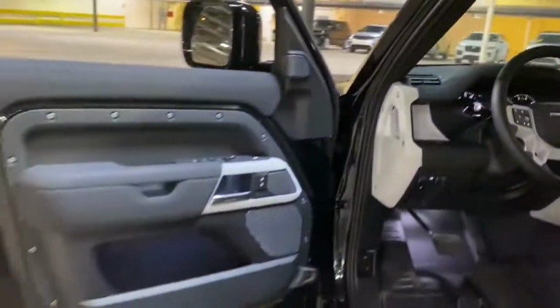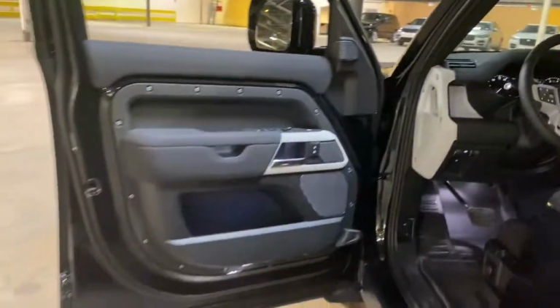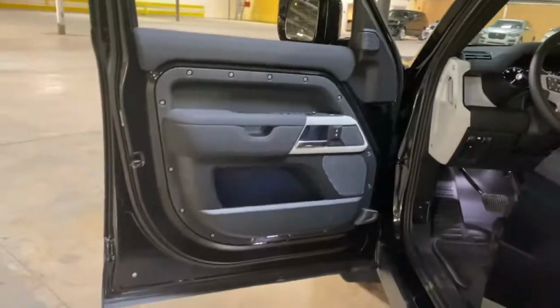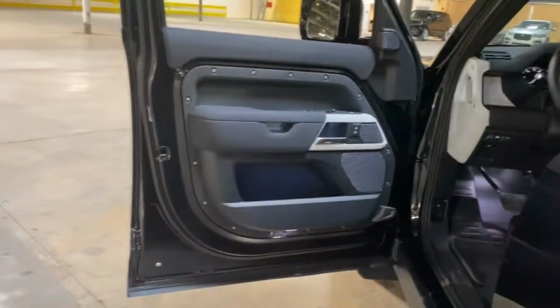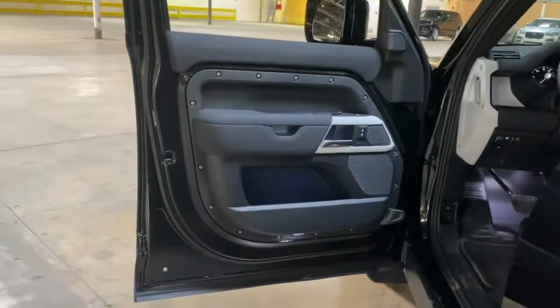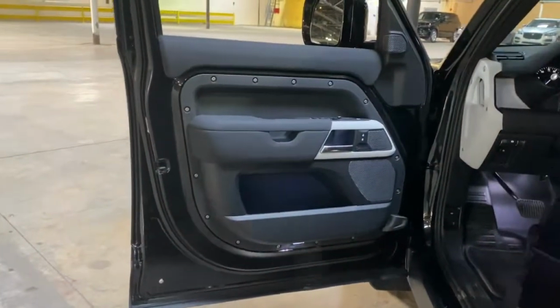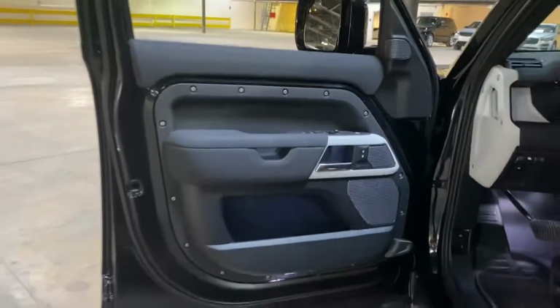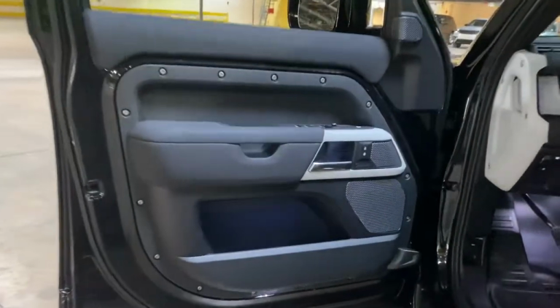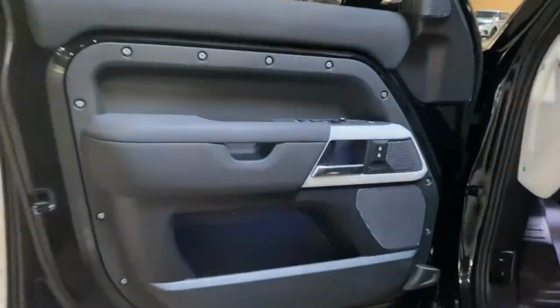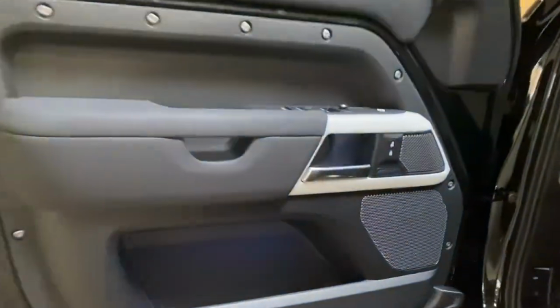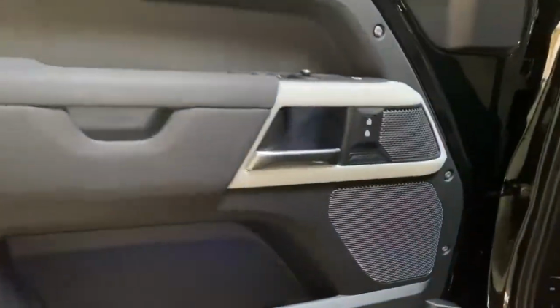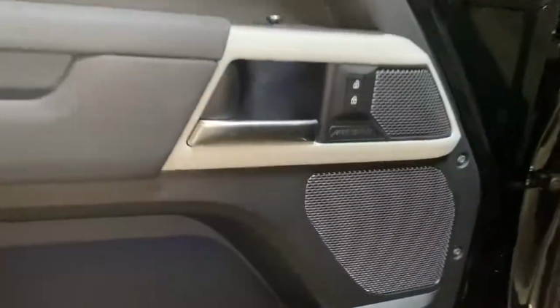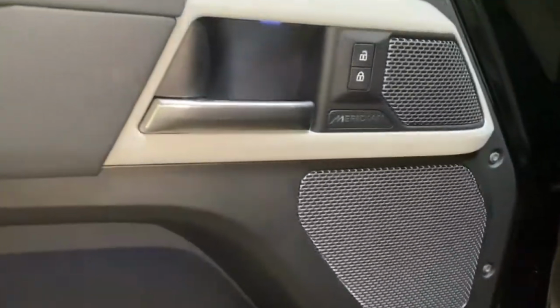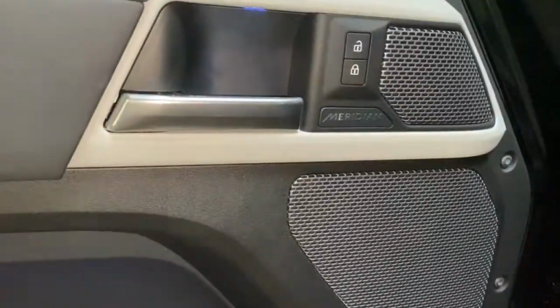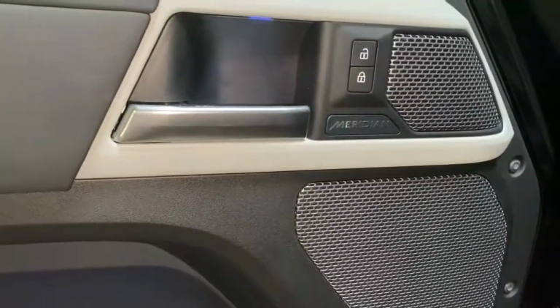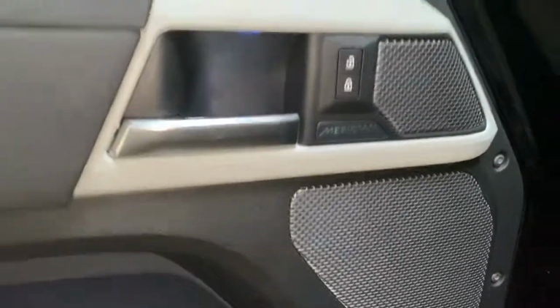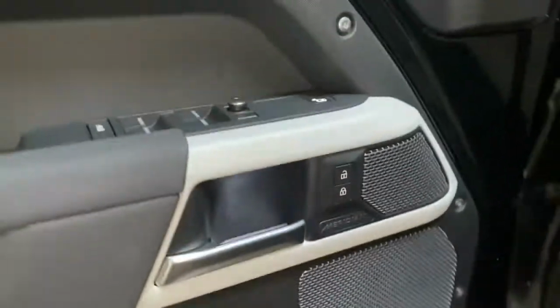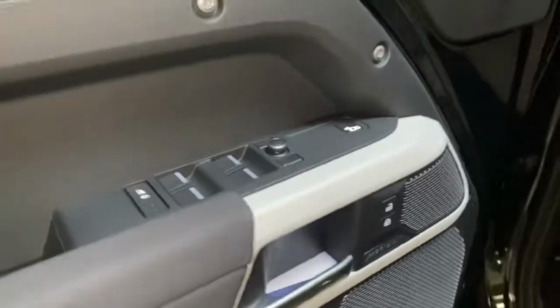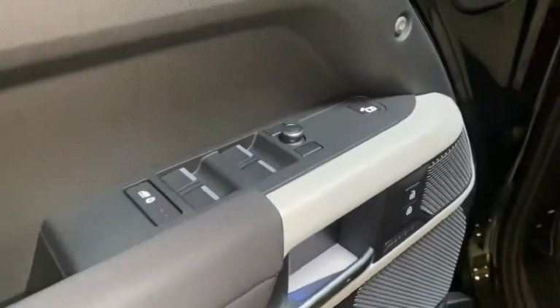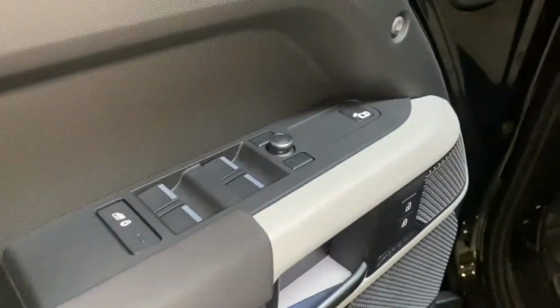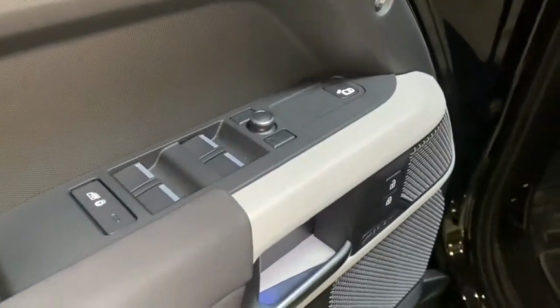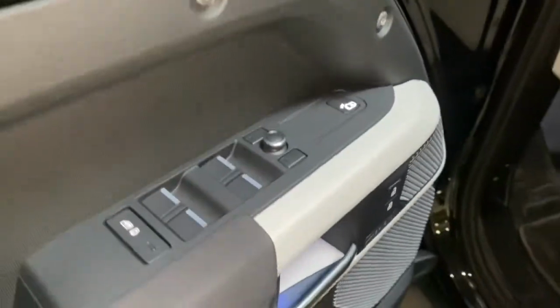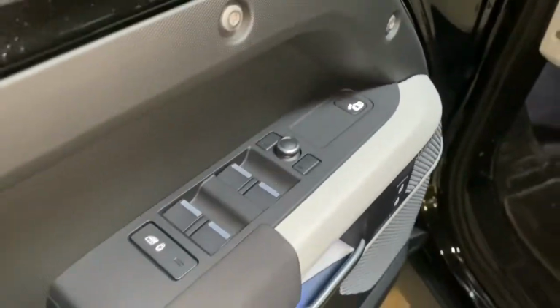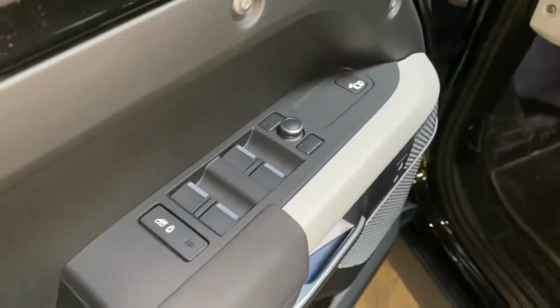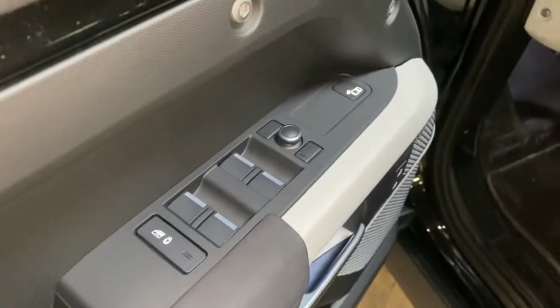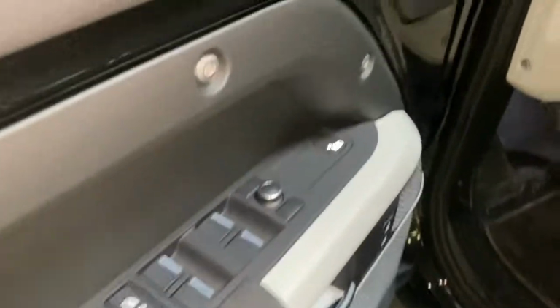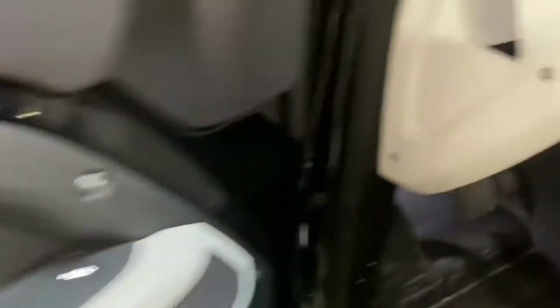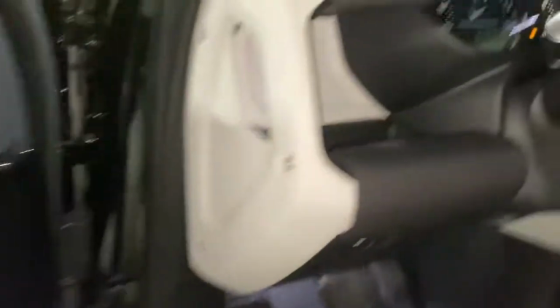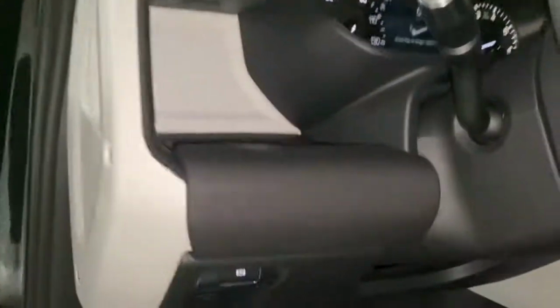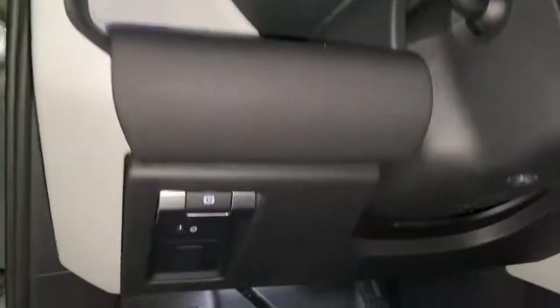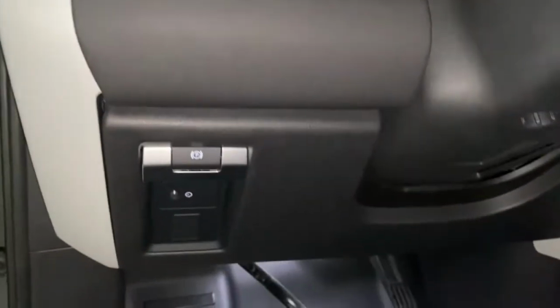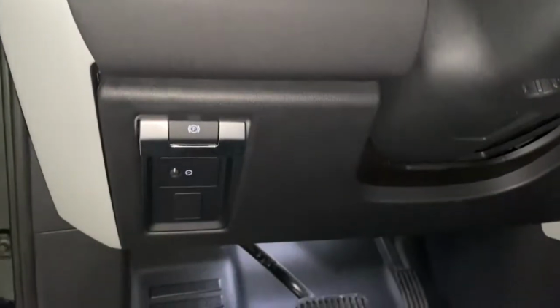These are just some of the great options this vehicle comes with: leather steering wheel, tire pressure monitoring system. Feel the satisfaction that comes with choosing quality and efficiency.